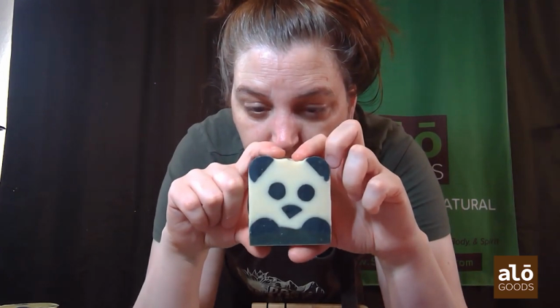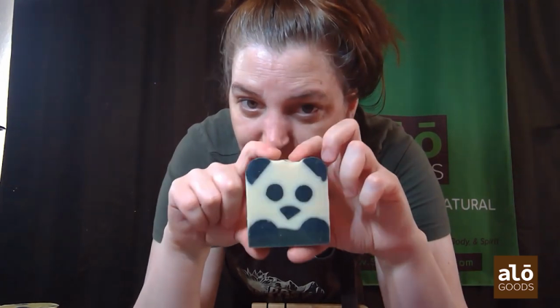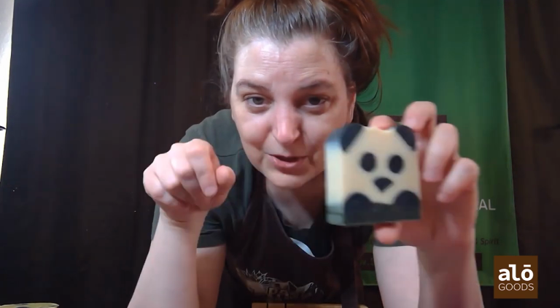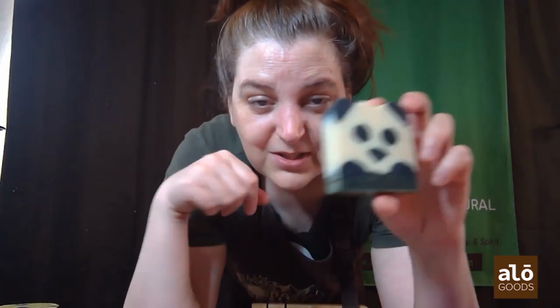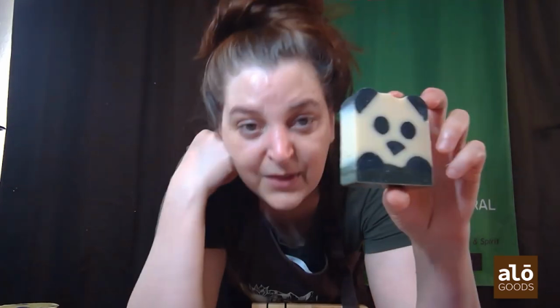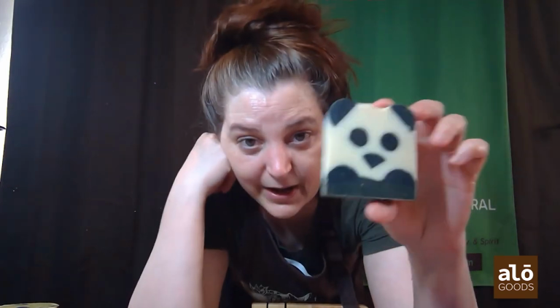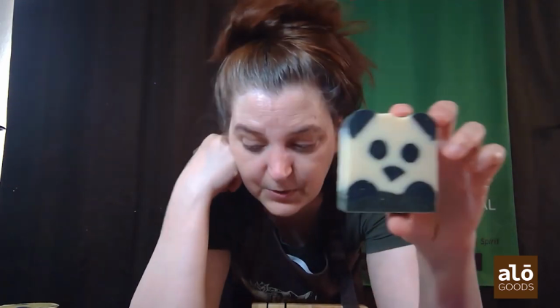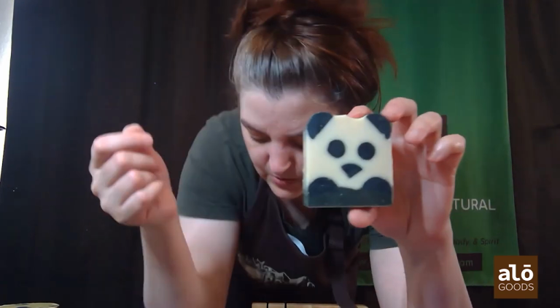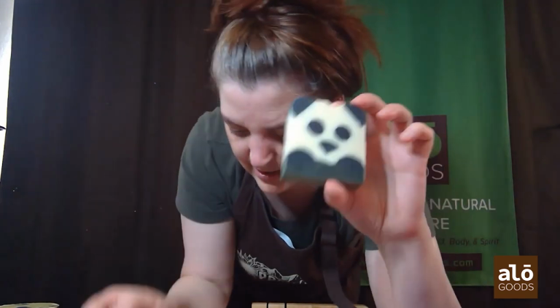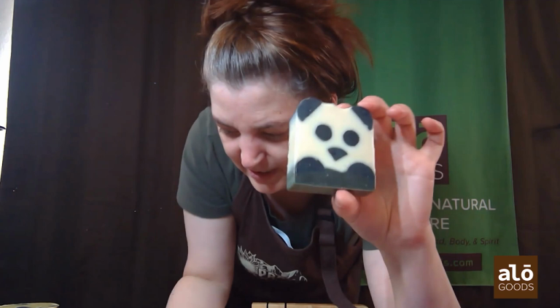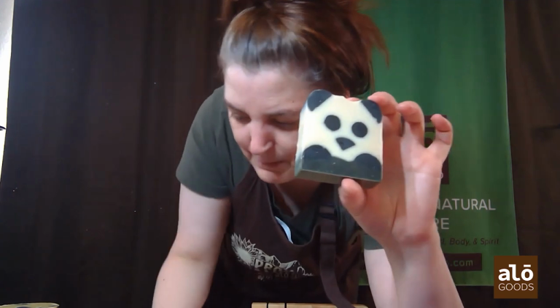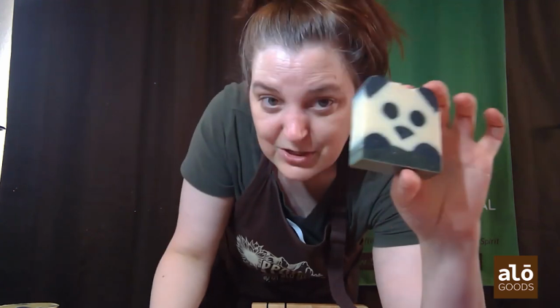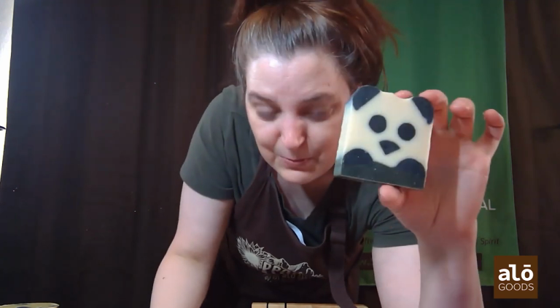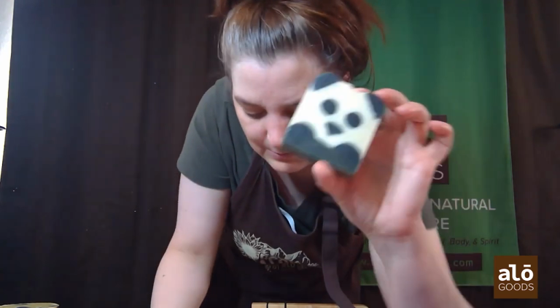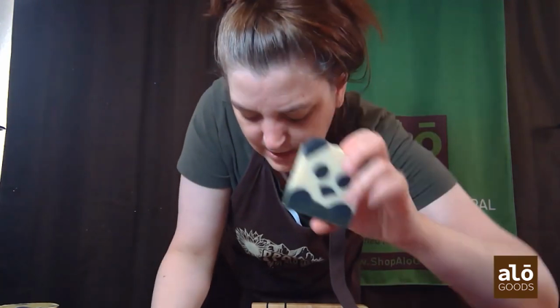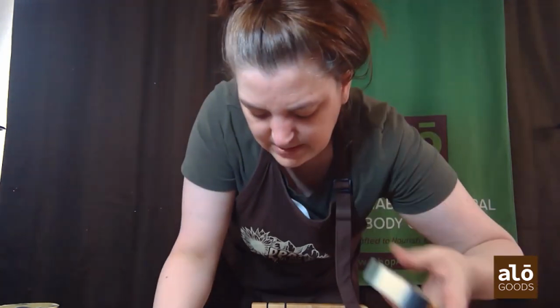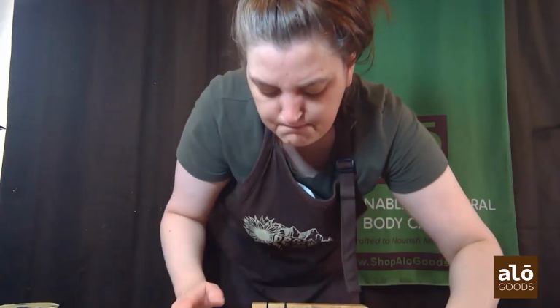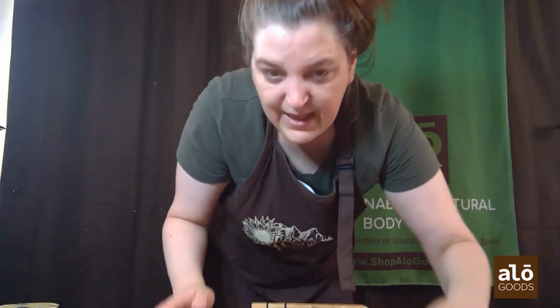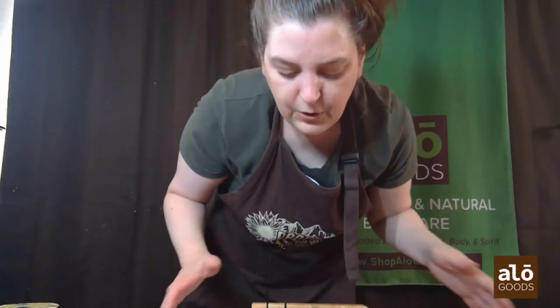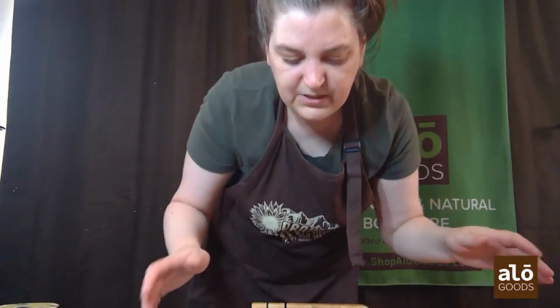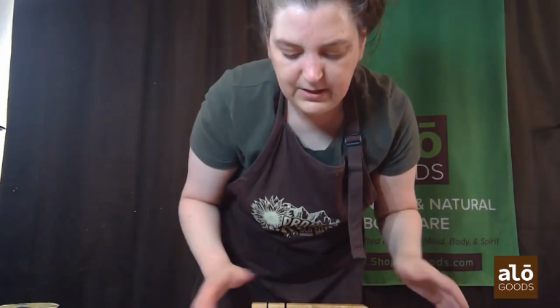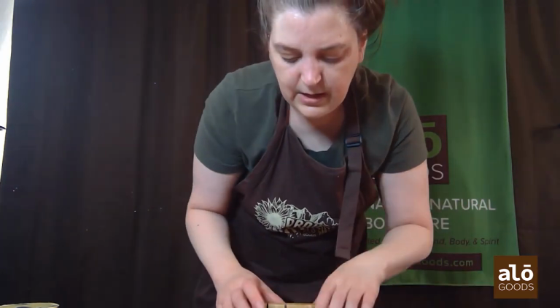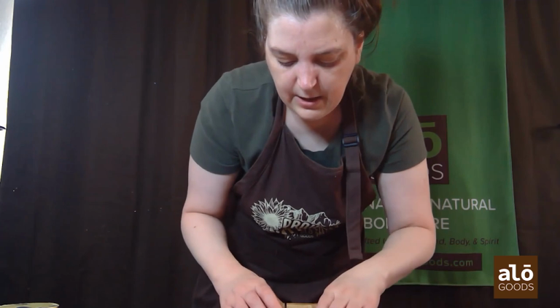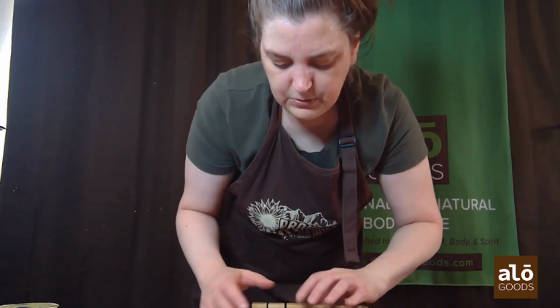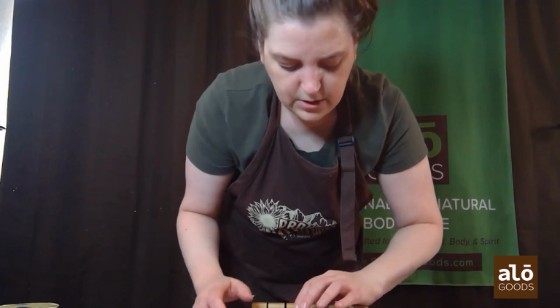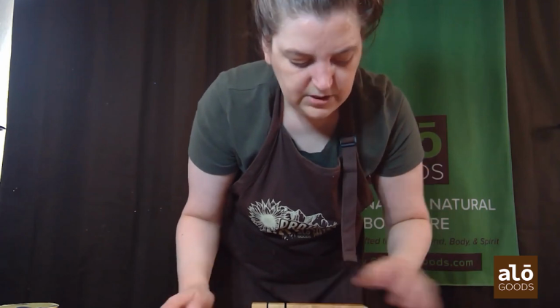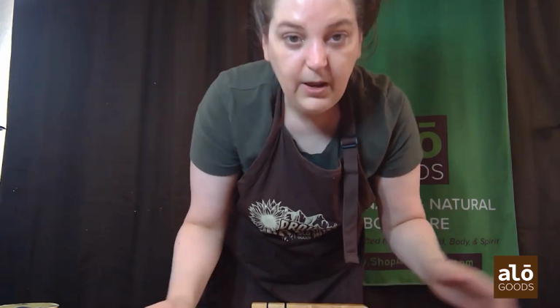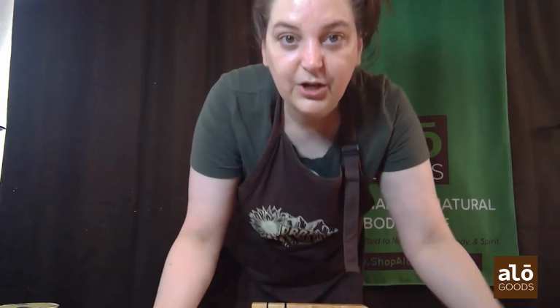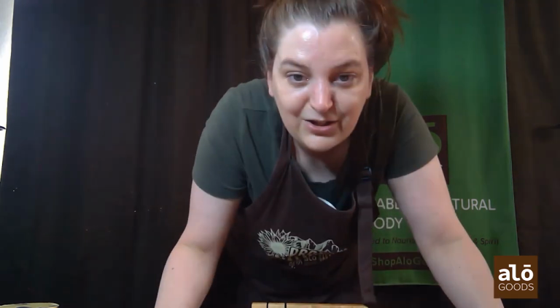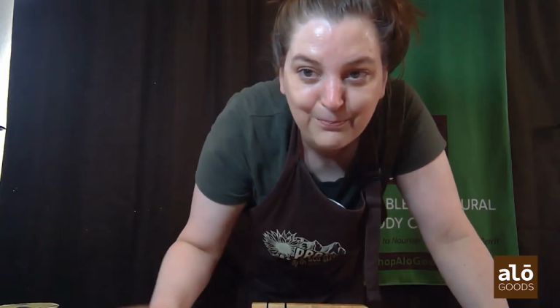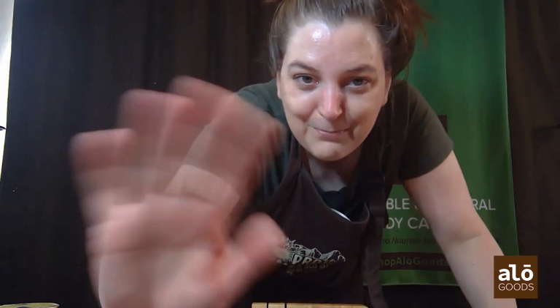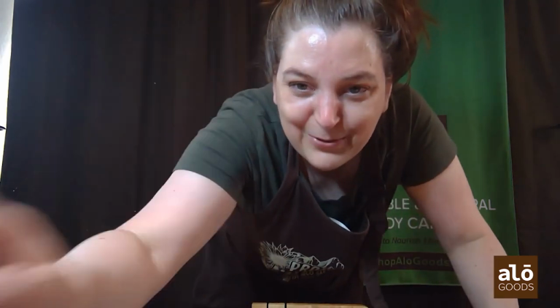I hope you enjoyed looking at my panda bear soap! I'm going to cut the rest of them, and I hope some of this helps you decide how you're going to cut your soap. Okay, bye everyone!